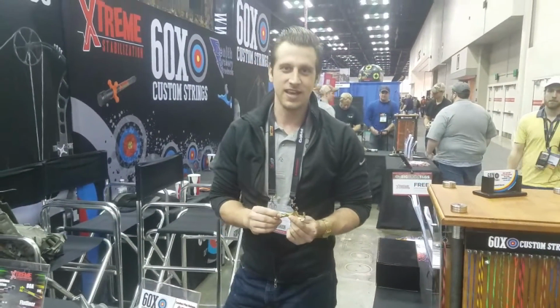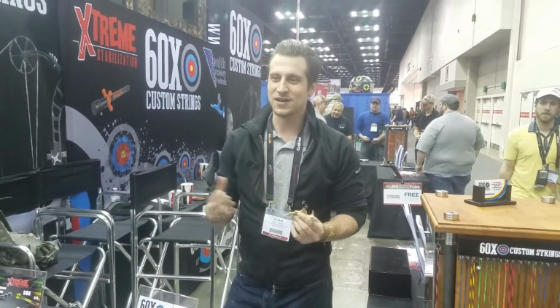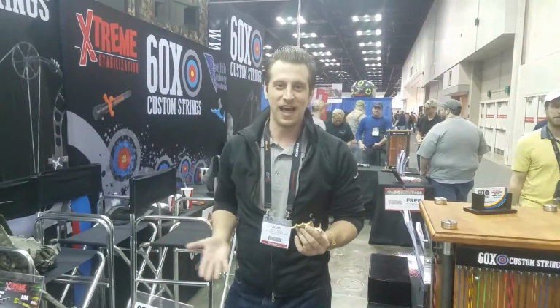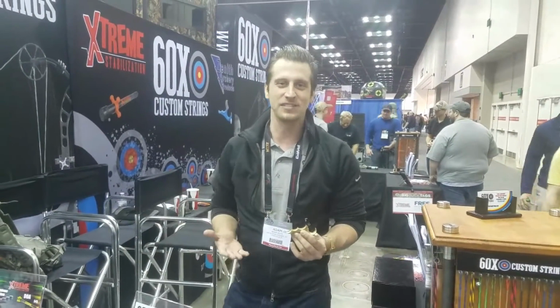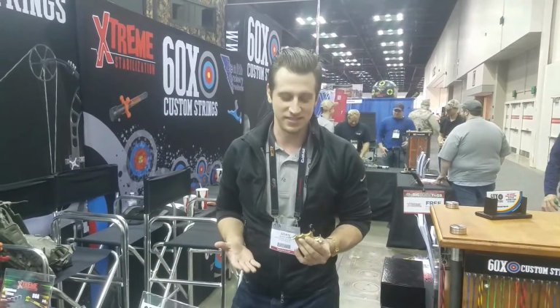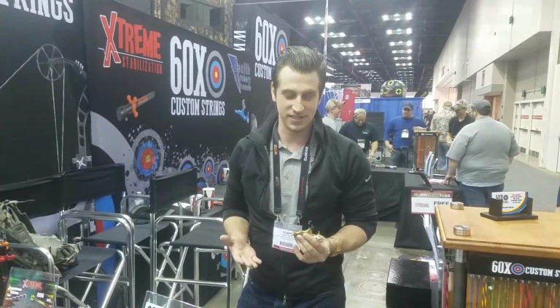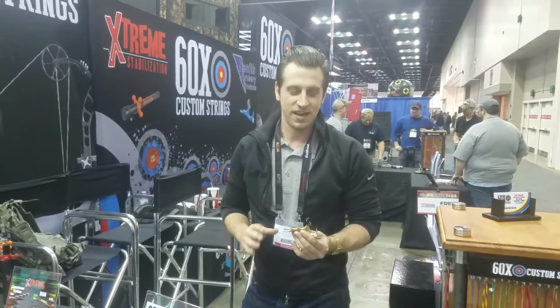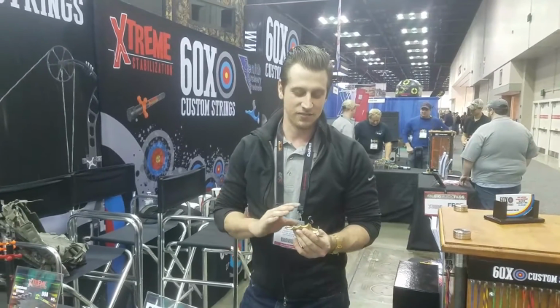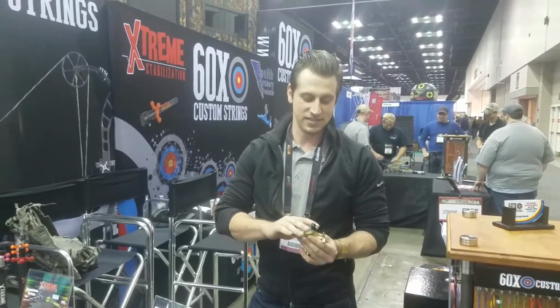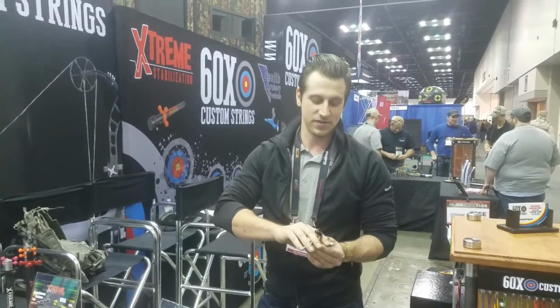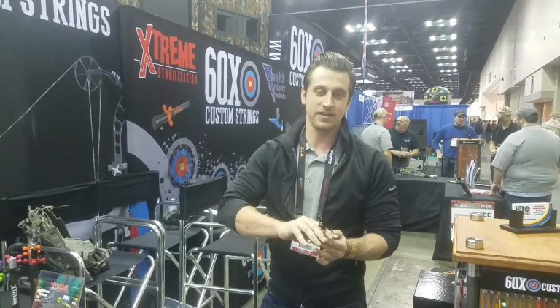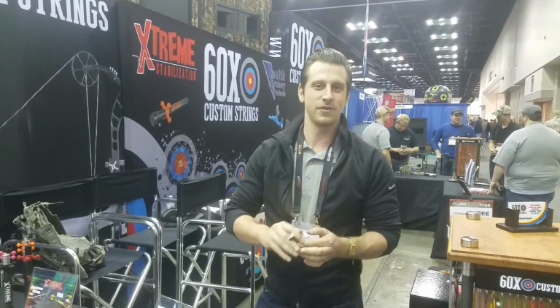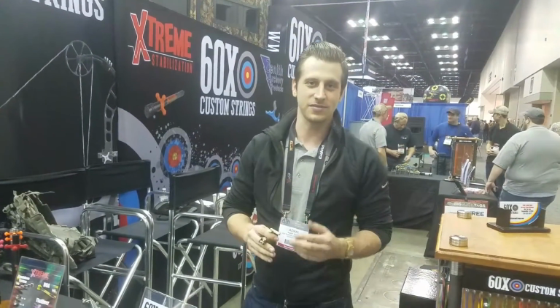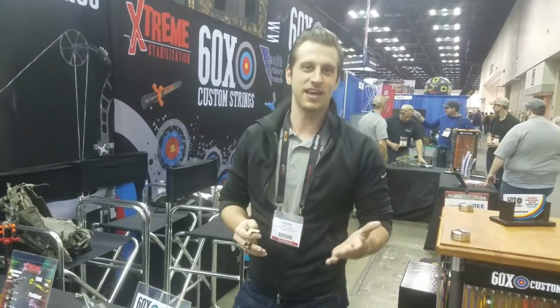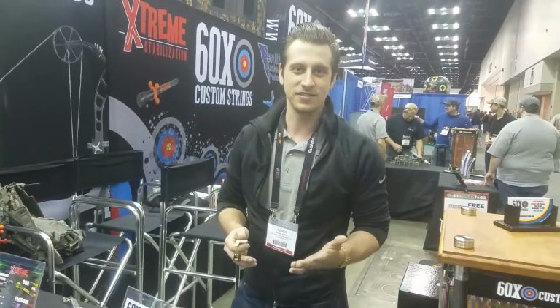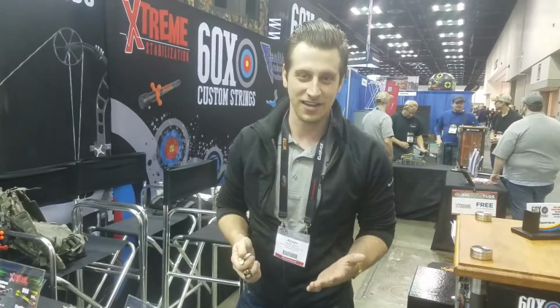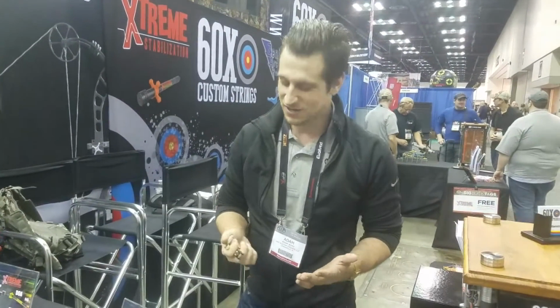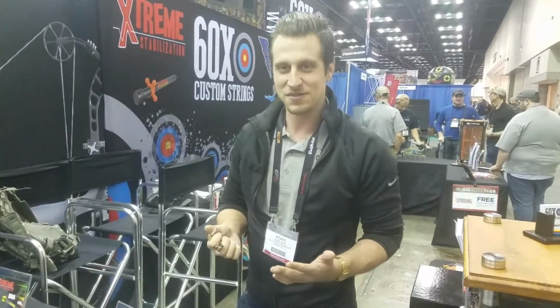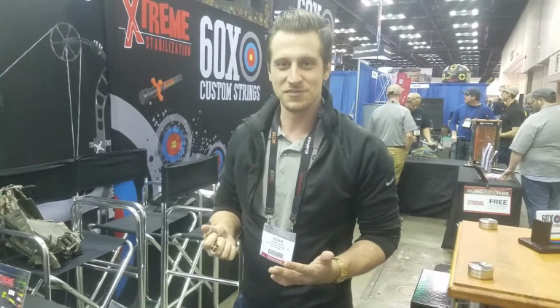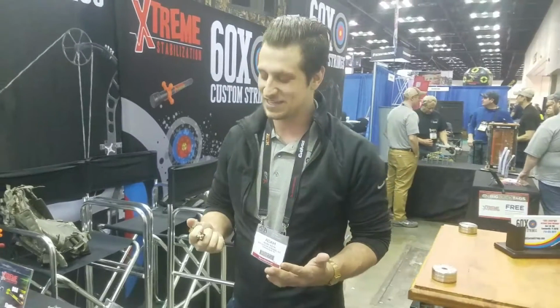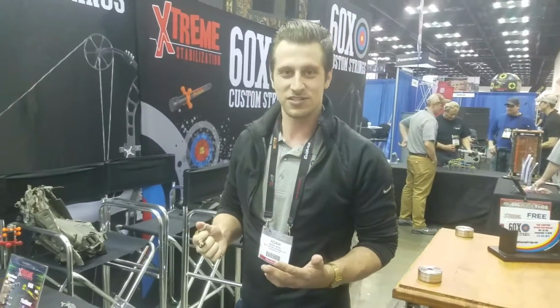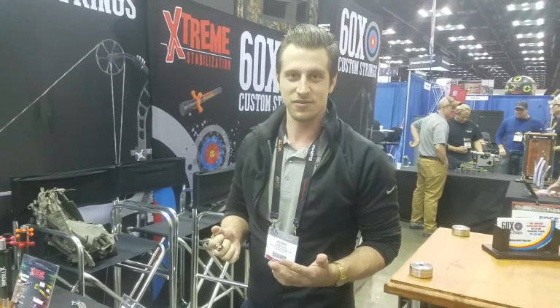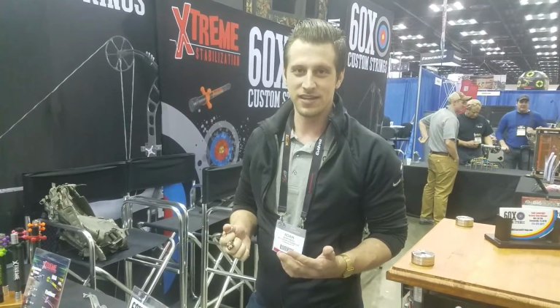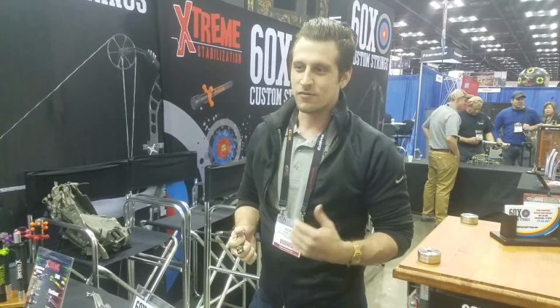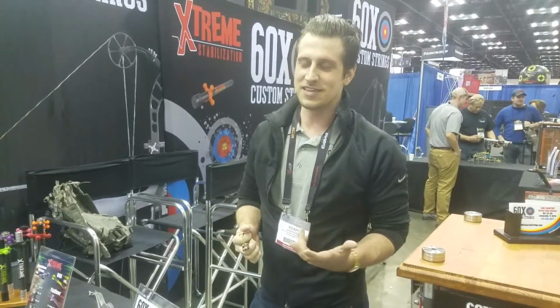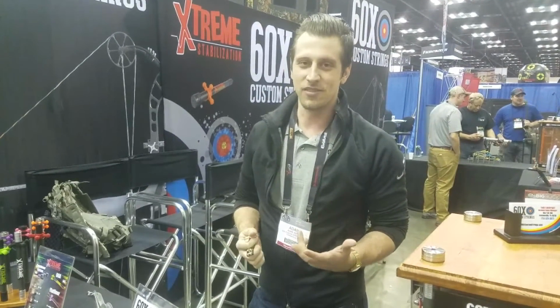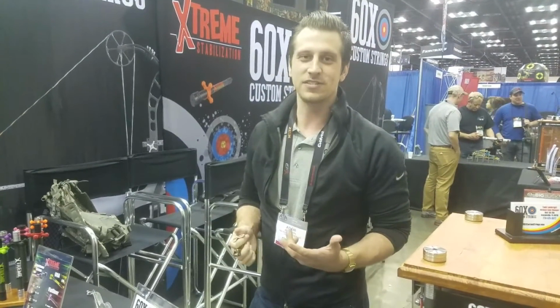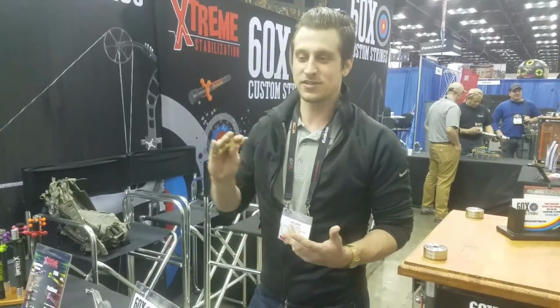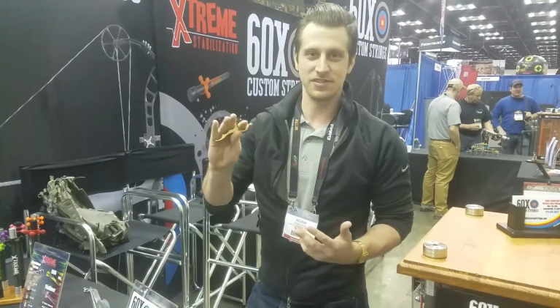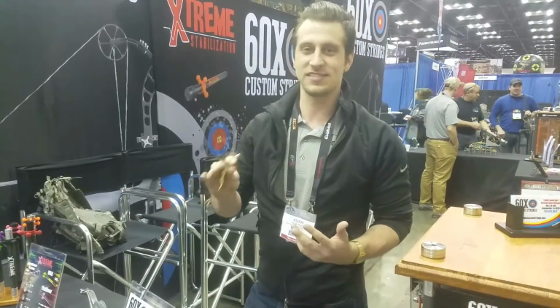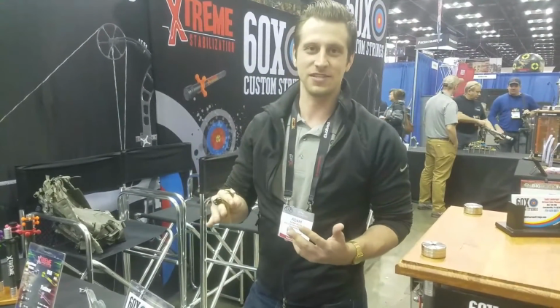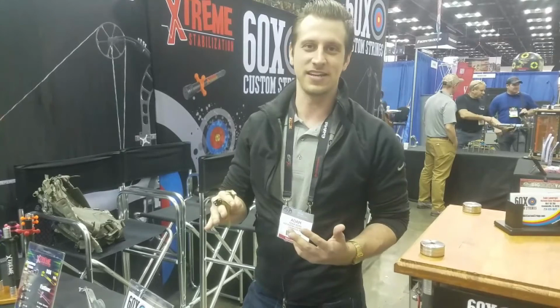We're getting a lot of buzz about it this year, and the reason is we reconfigured a couple things. We actually have Todd who's been taking charge of this whole thing. Recently he won the Midwest Championship using this exact release right here.